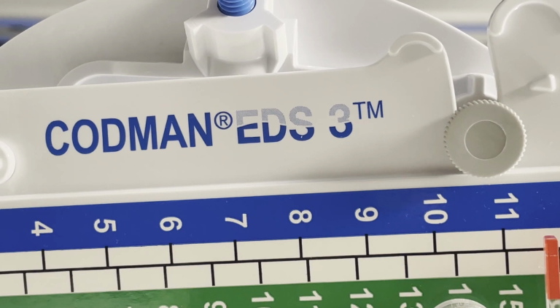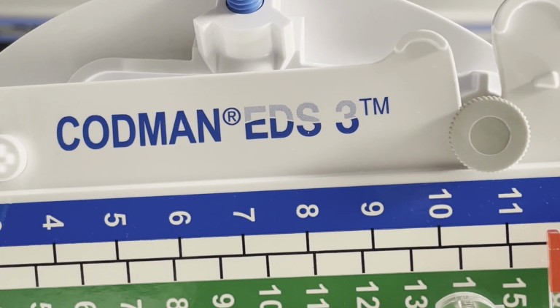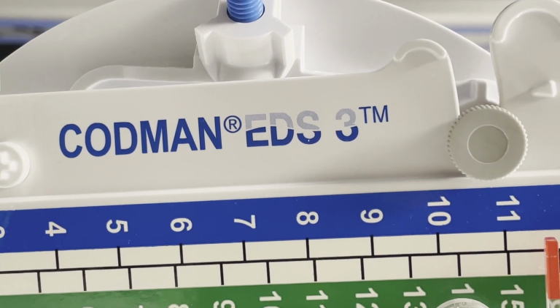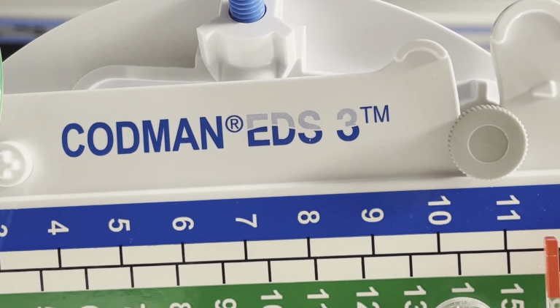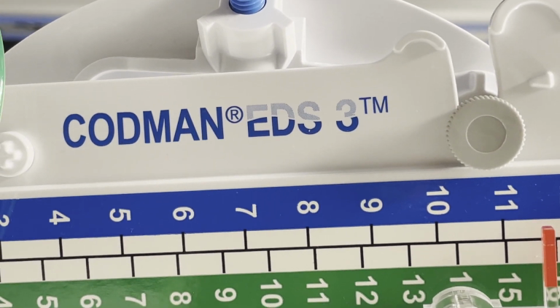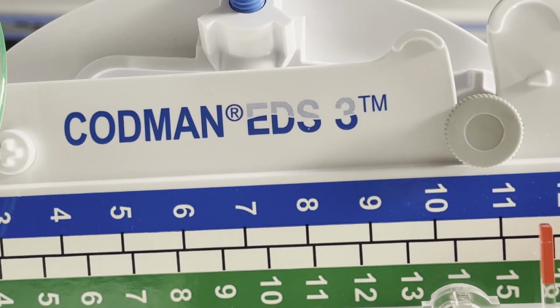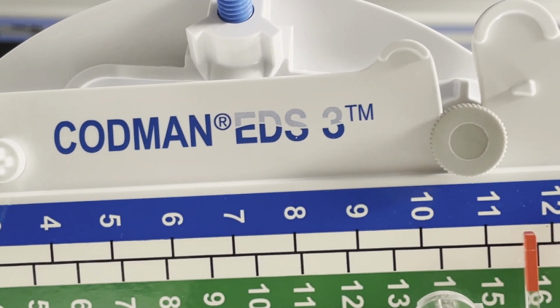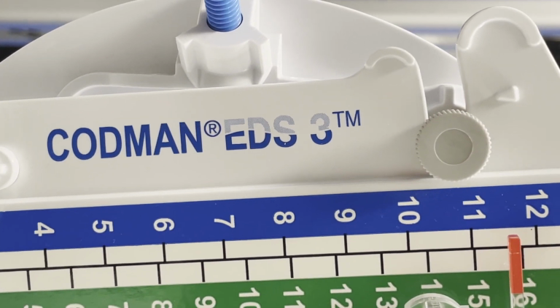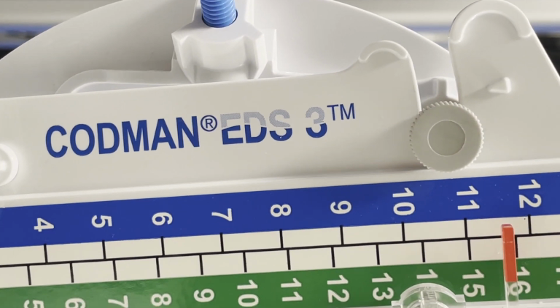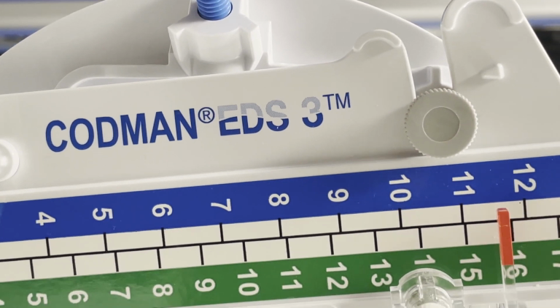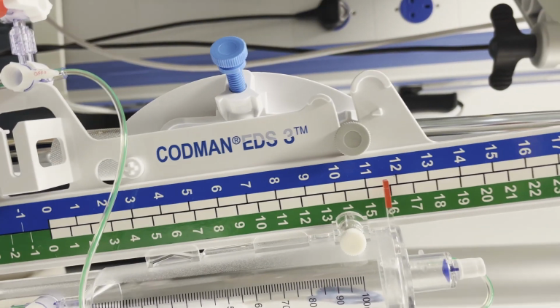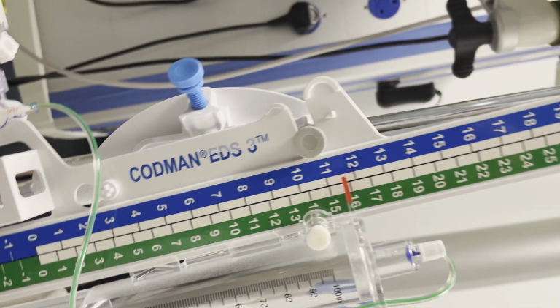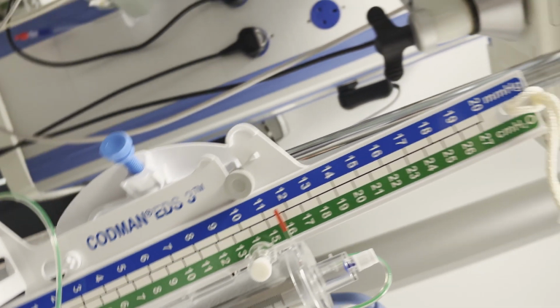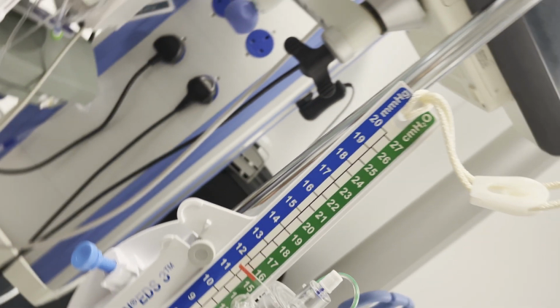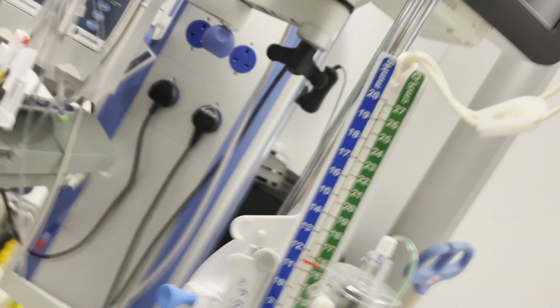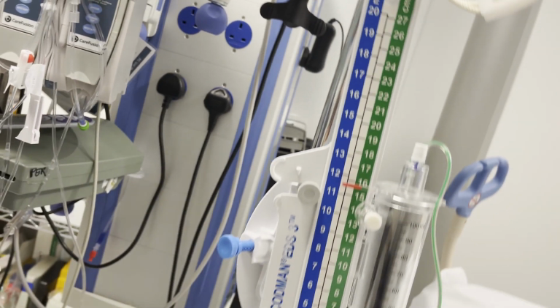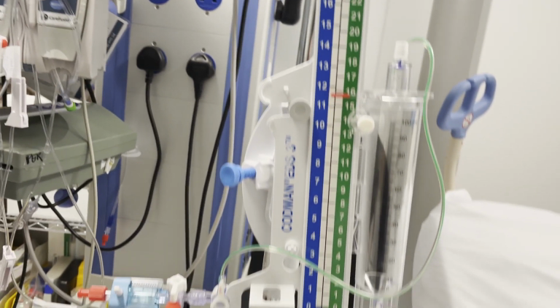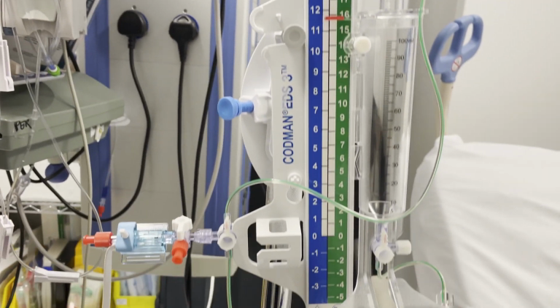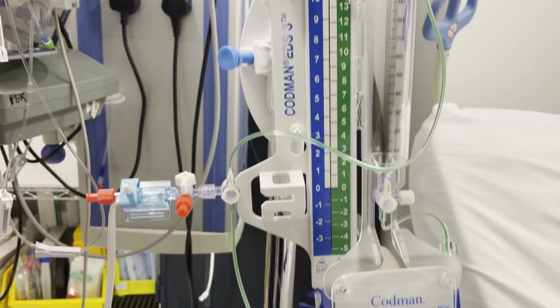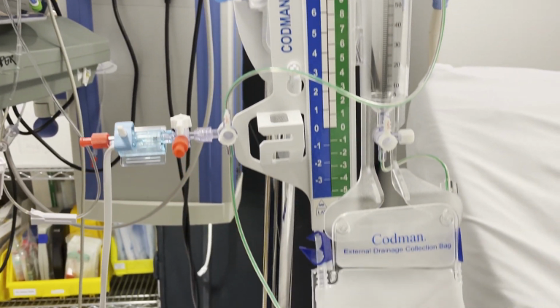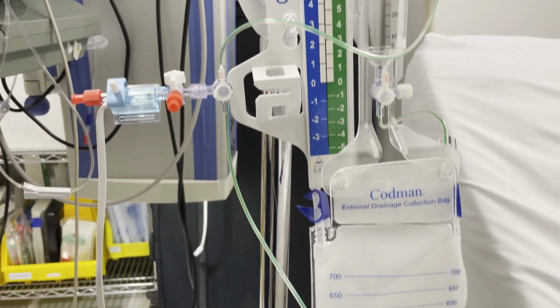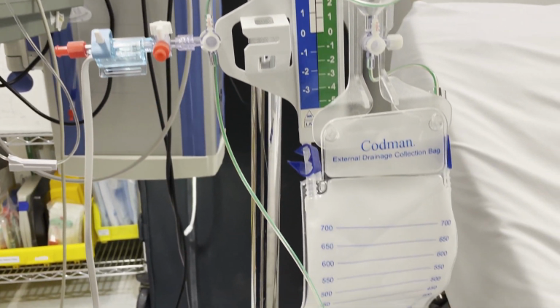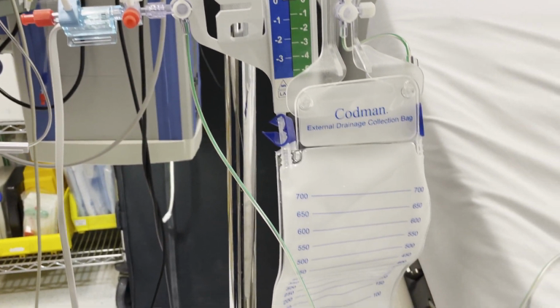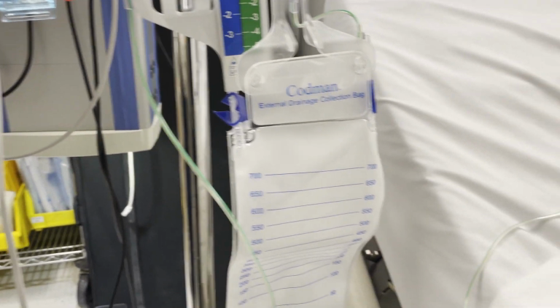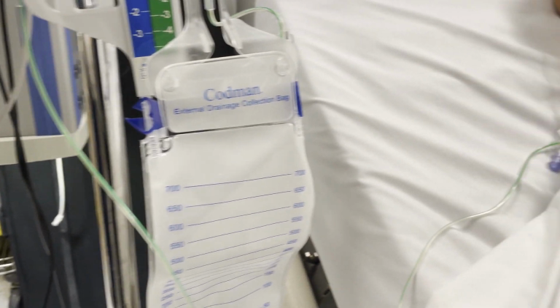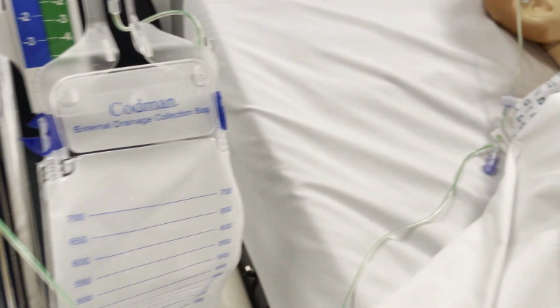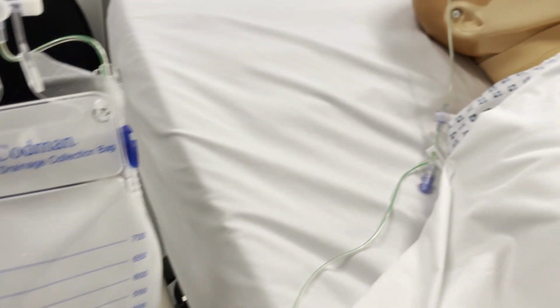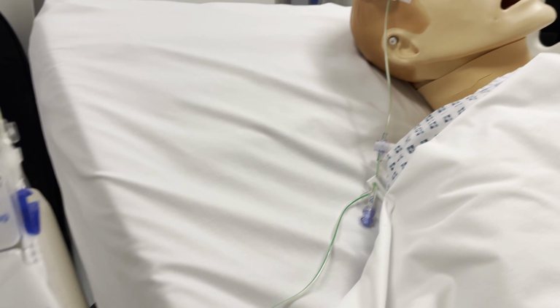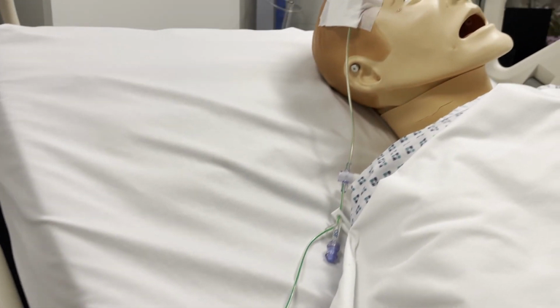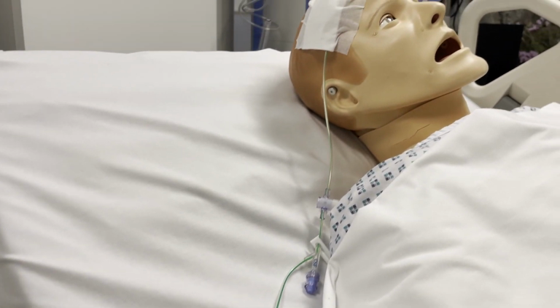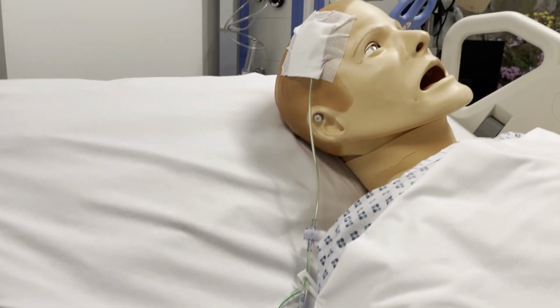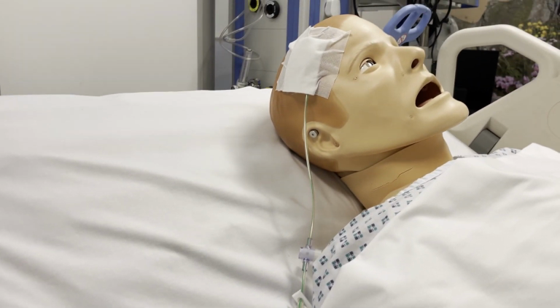In order to get an accurate ICP reading with this type of EVD — they call it Codman — it's connected to the patient in a straight position, 30 or 90 degrees.